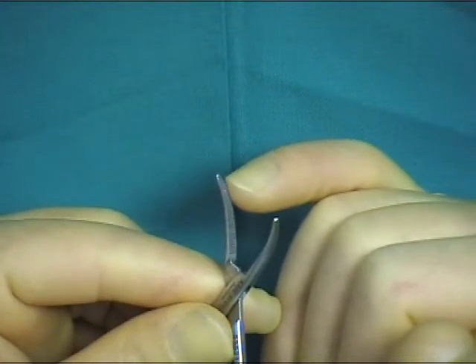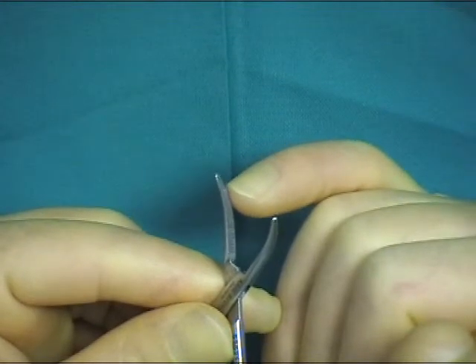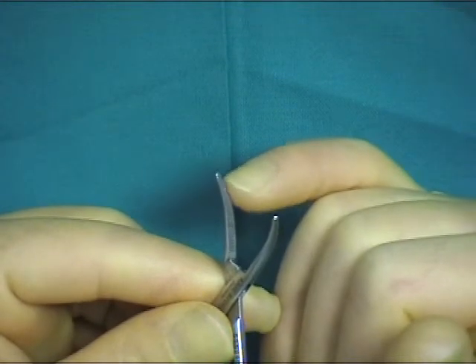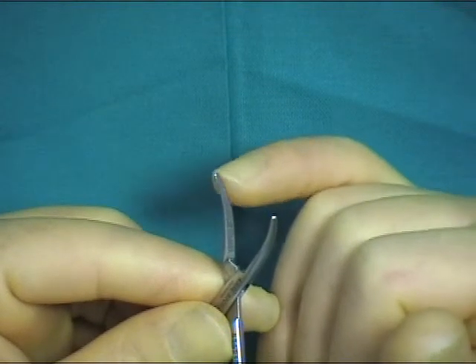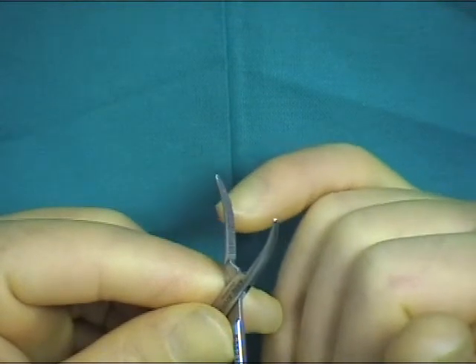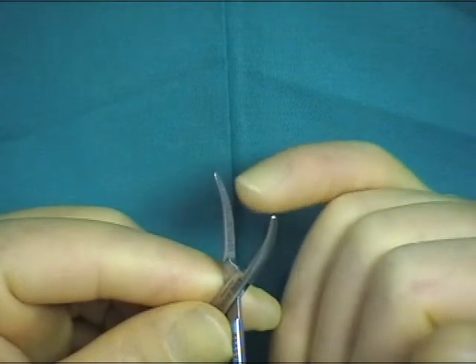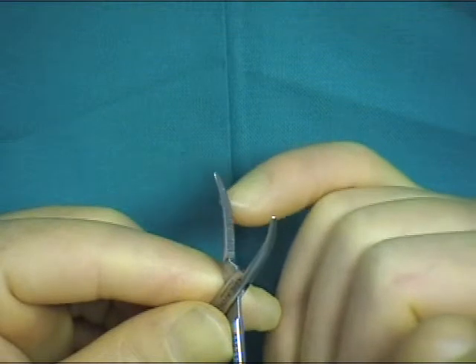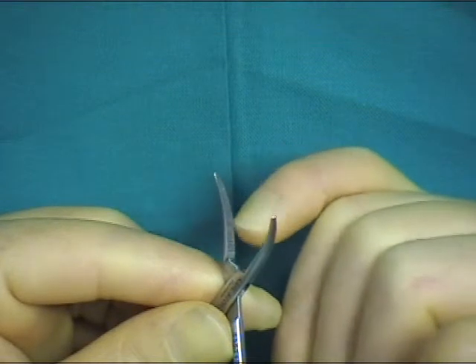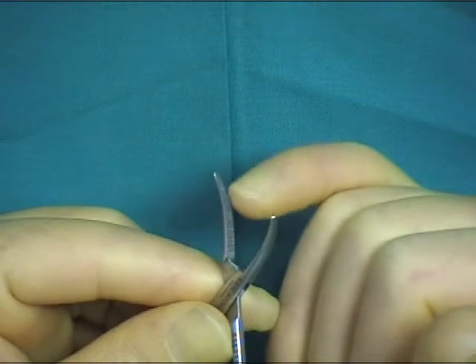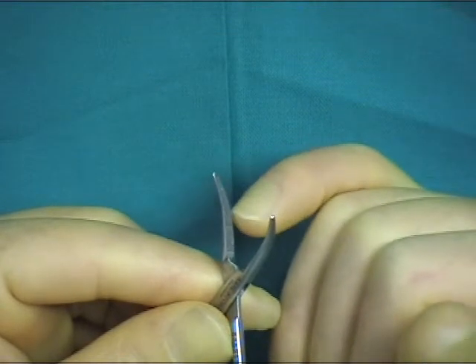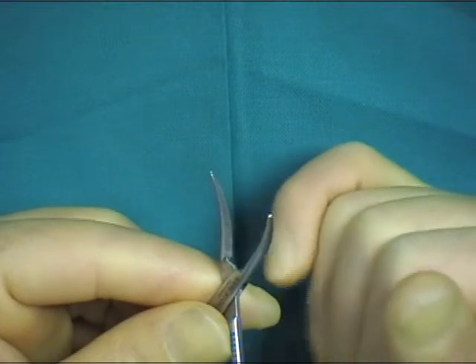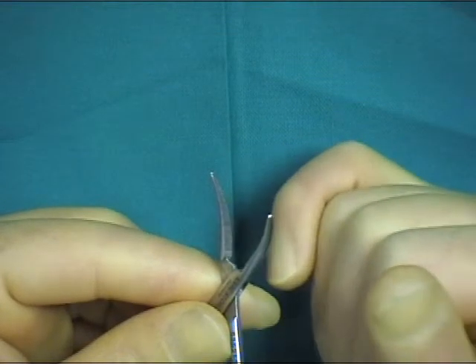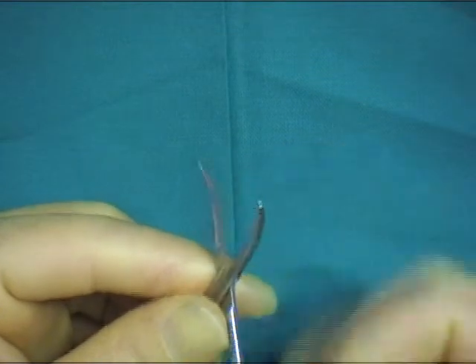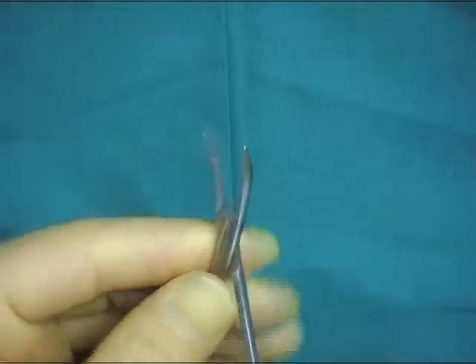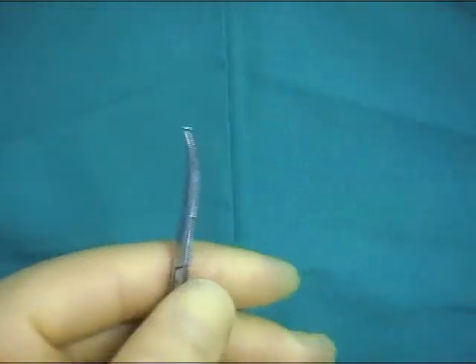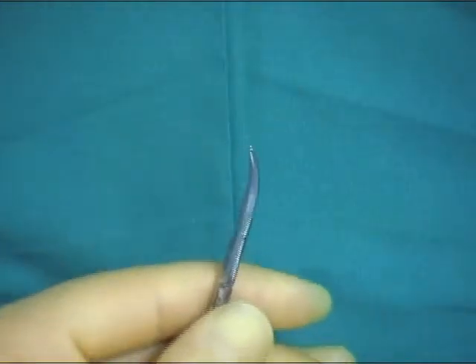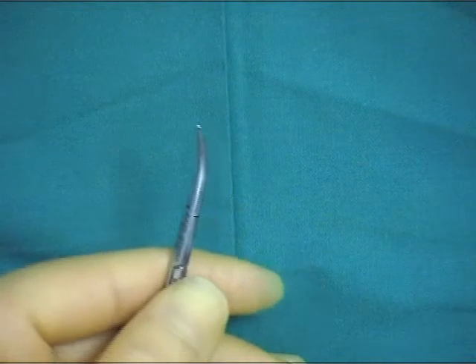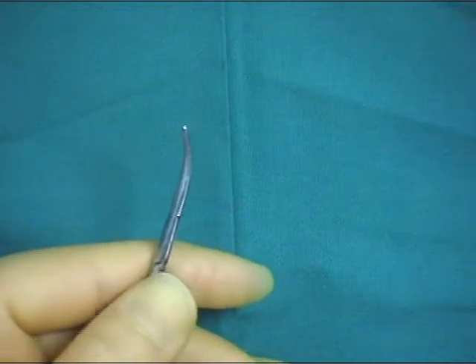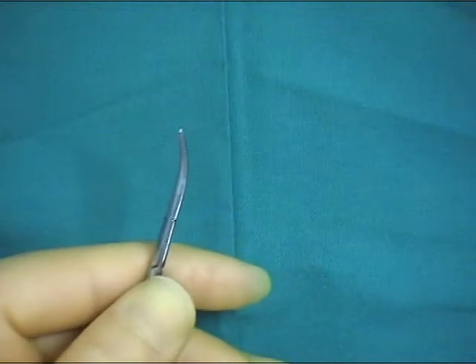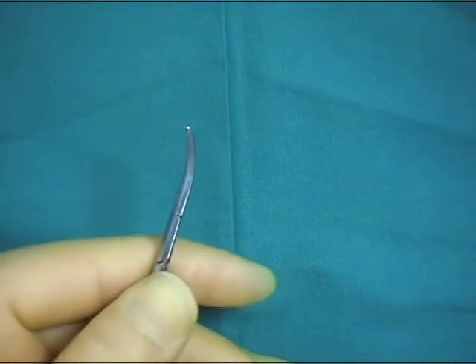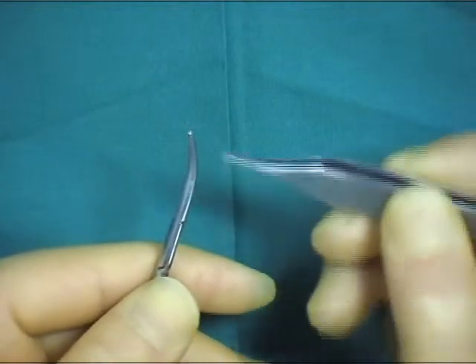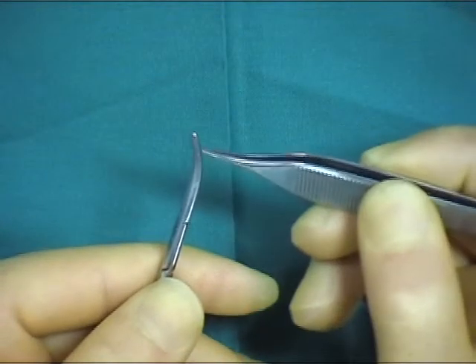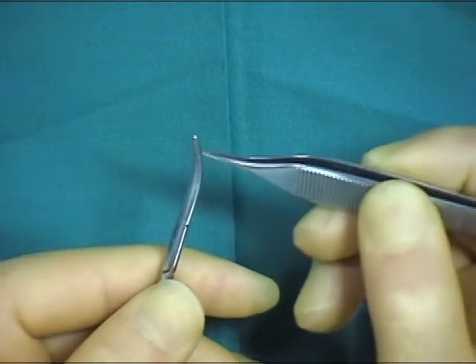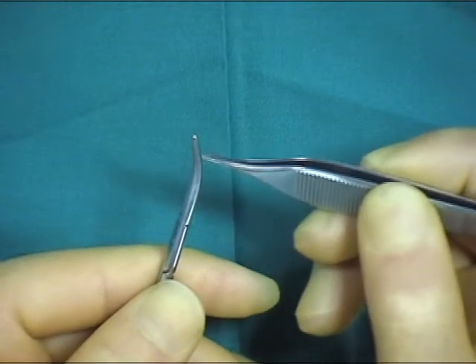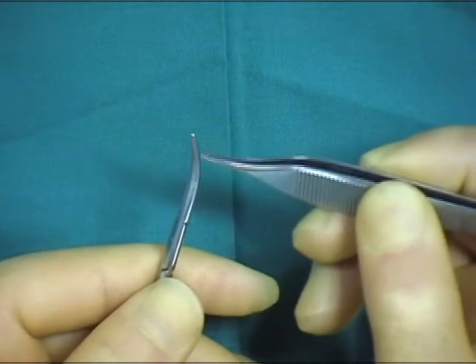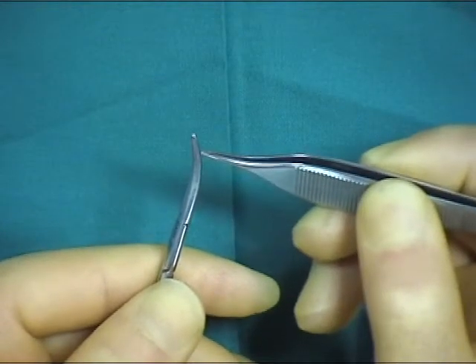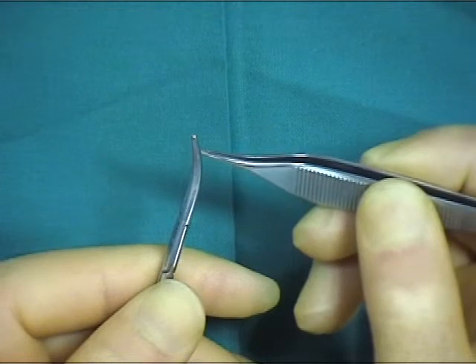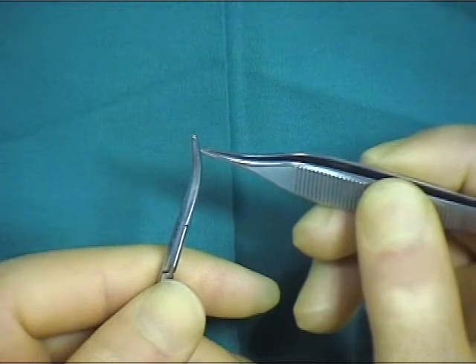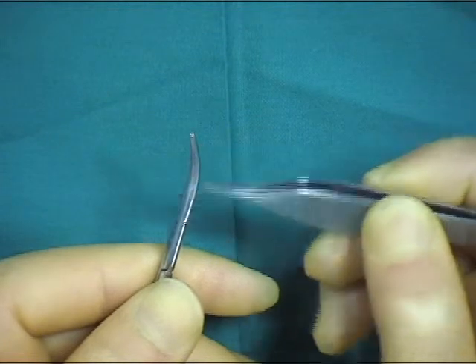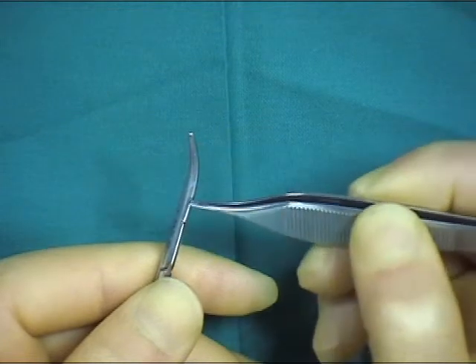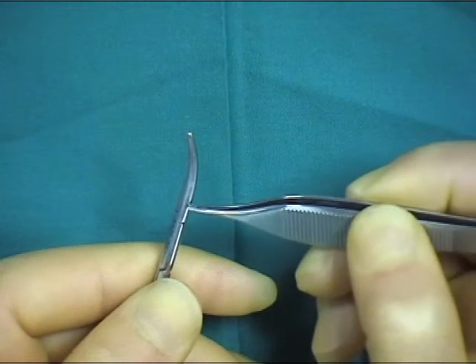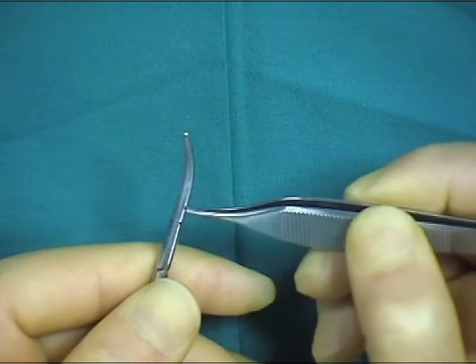When using these instruments you should not grasp tissue at the very tip of the hemostat but rather slightly proximal to the tip. This allows suture material to be readily passed around the tip of the hemostat for subsequent ligation of the structure.